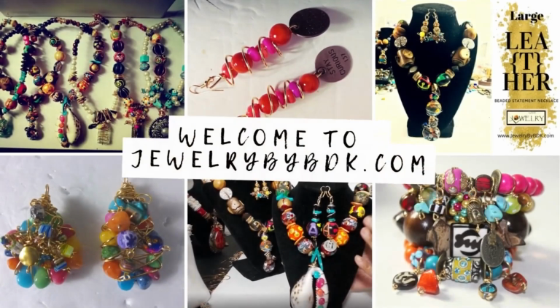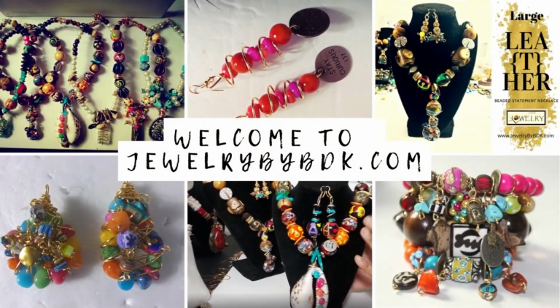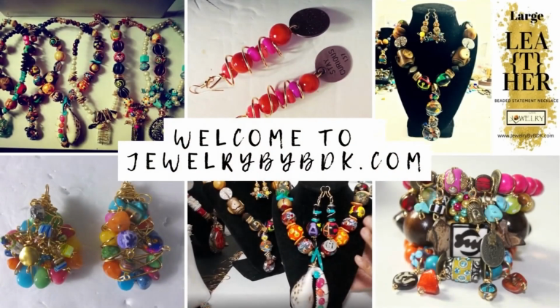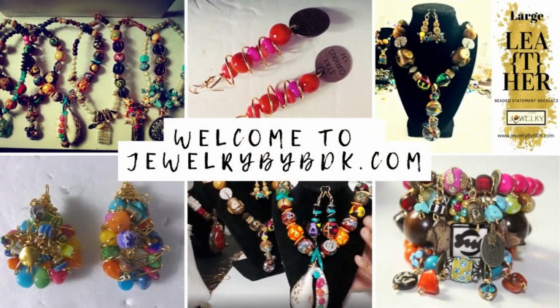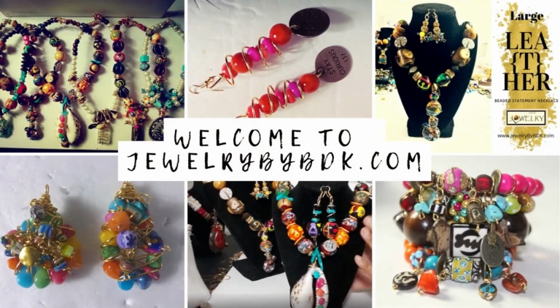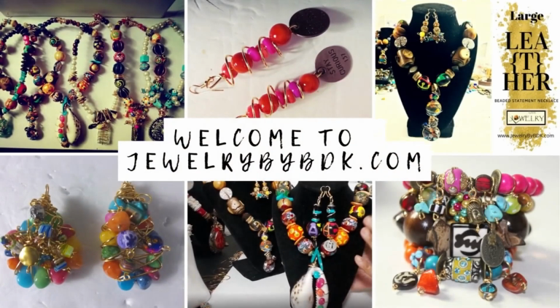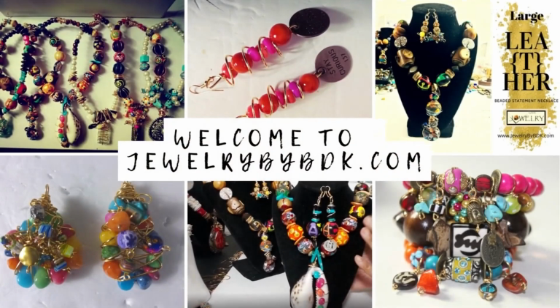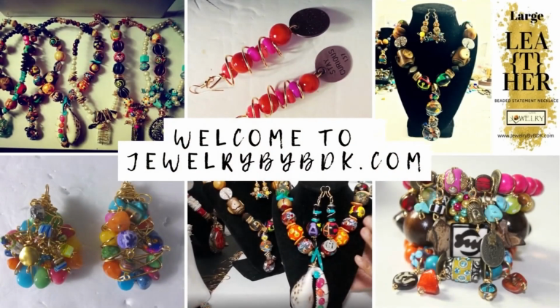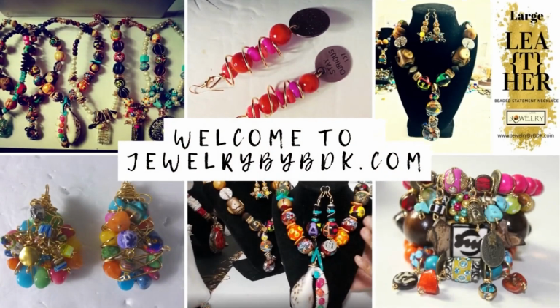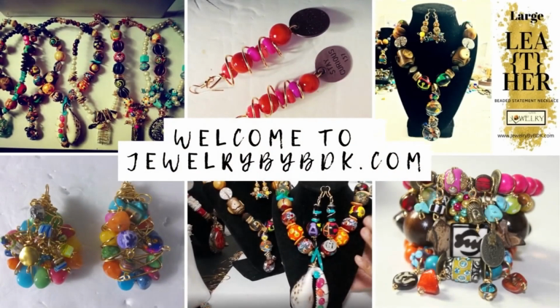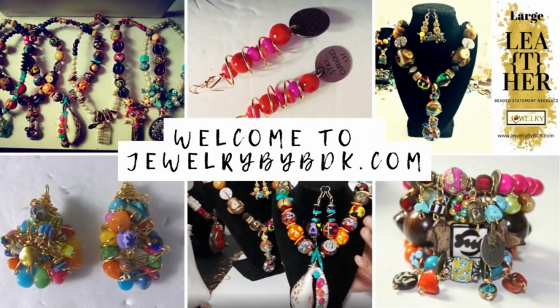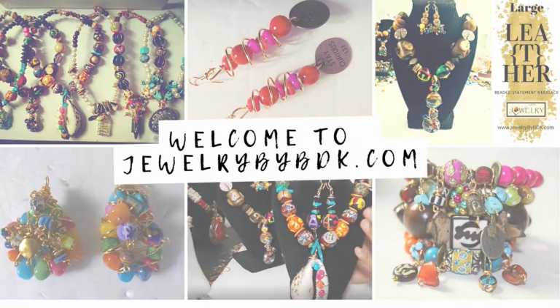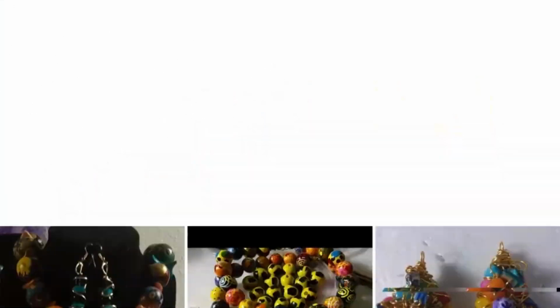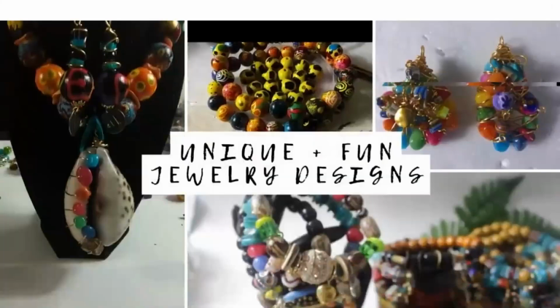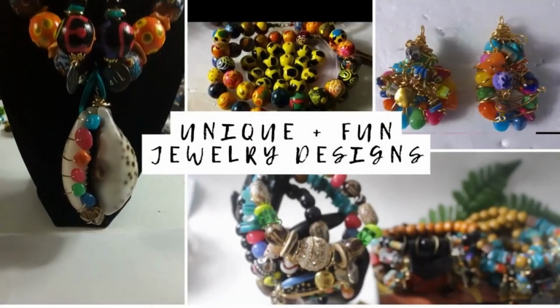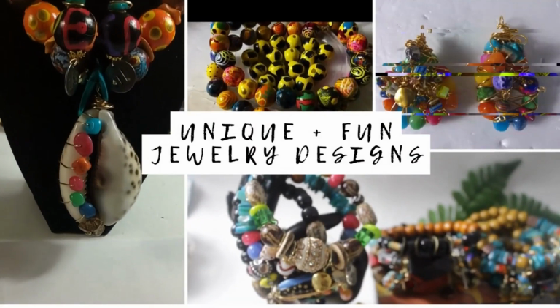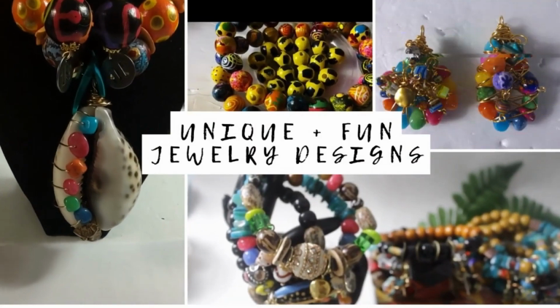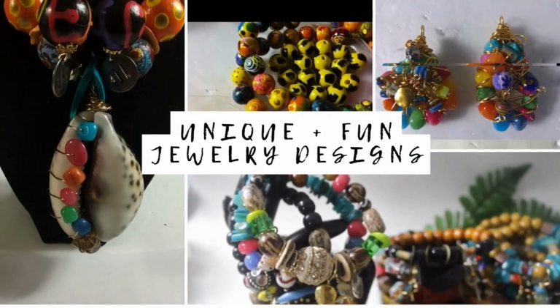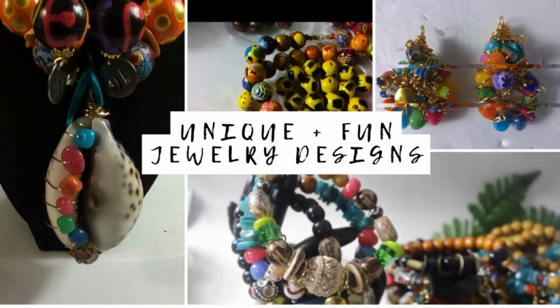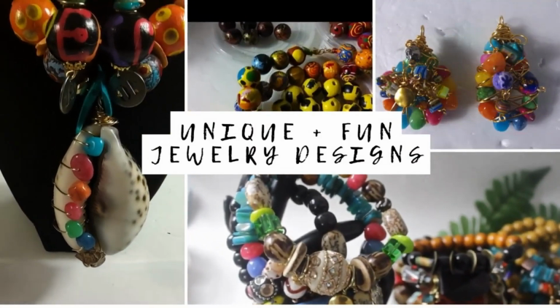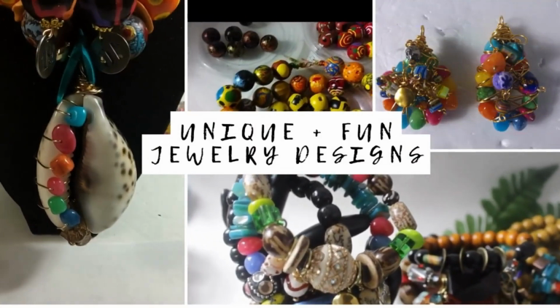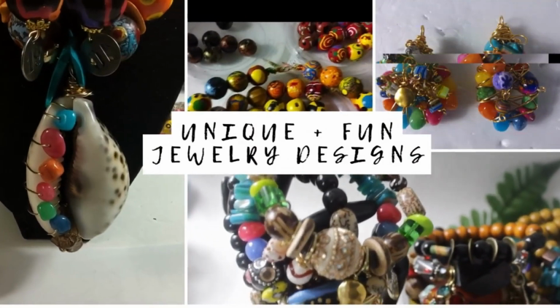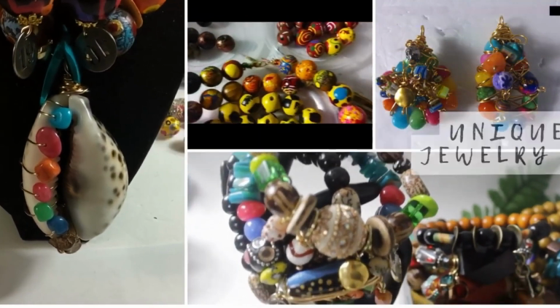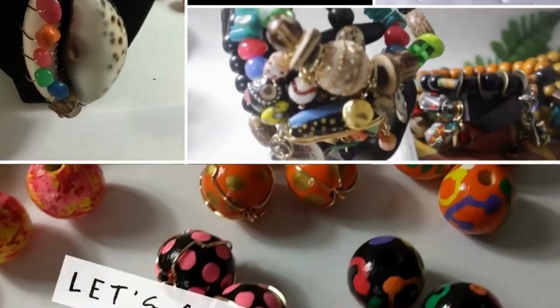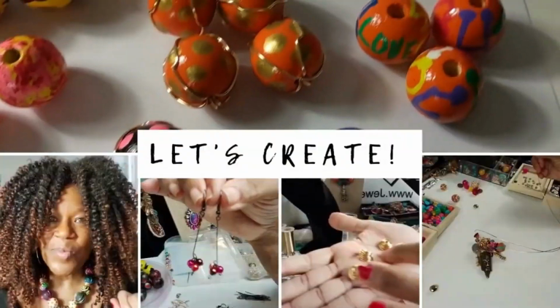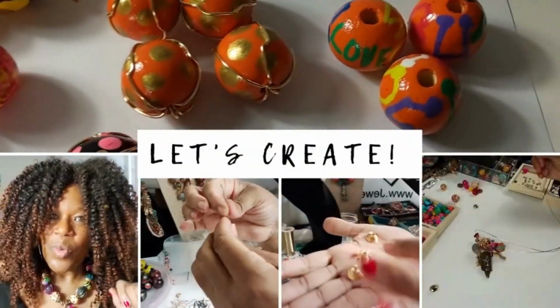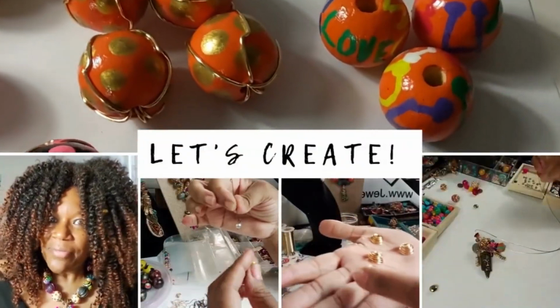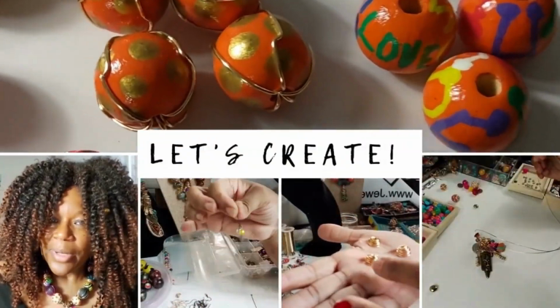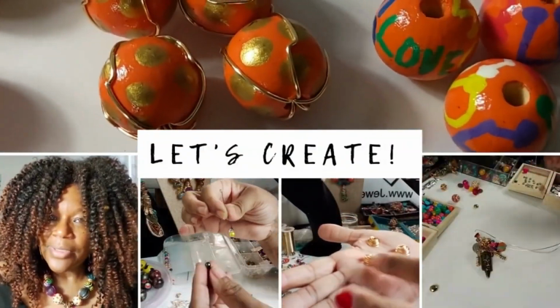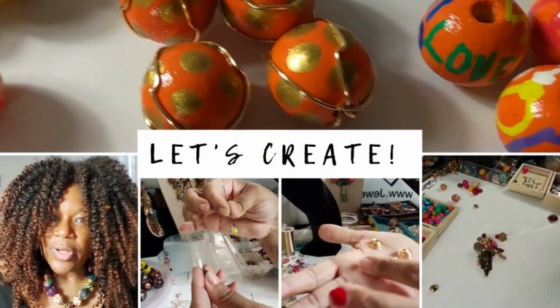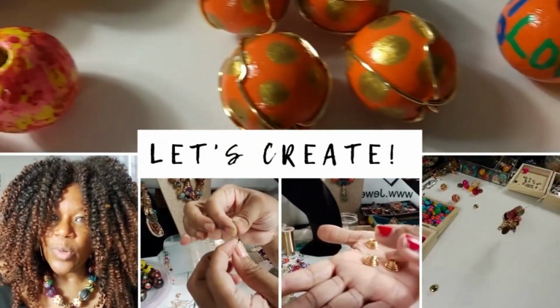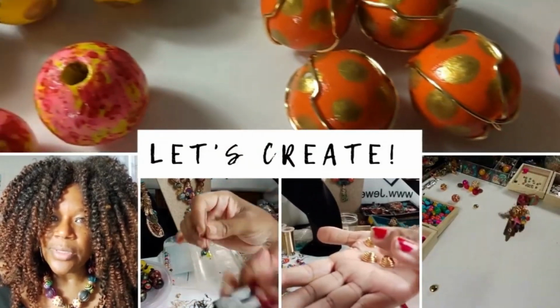Well, hey family, this is Darlene. Wanted to thank you for stopping by the Jewelry by BDK YouTube channel. I know you didn't come here for a sermon, so here's the video.